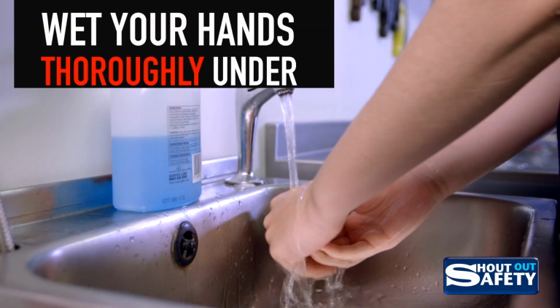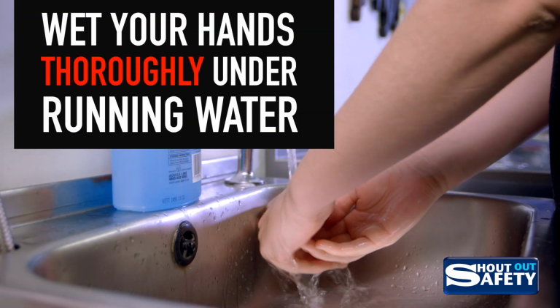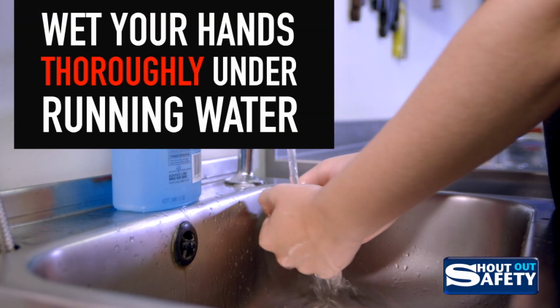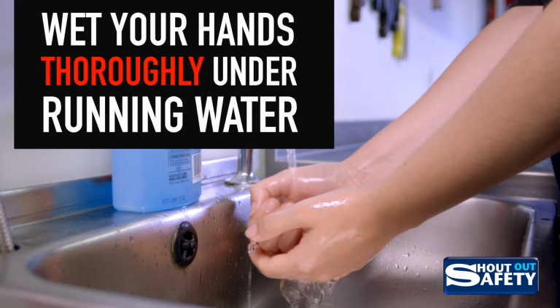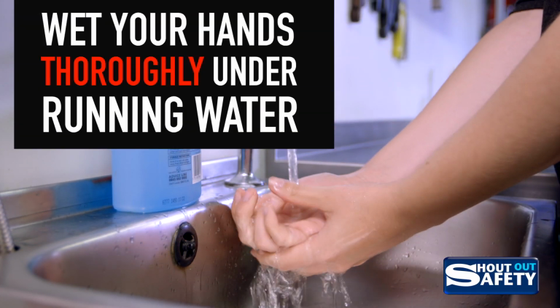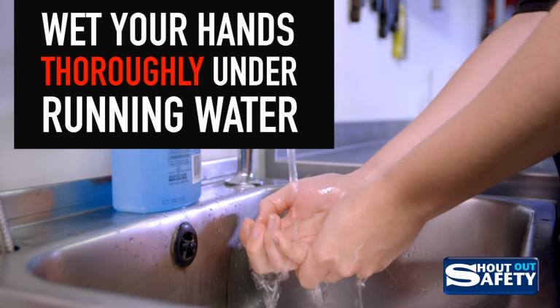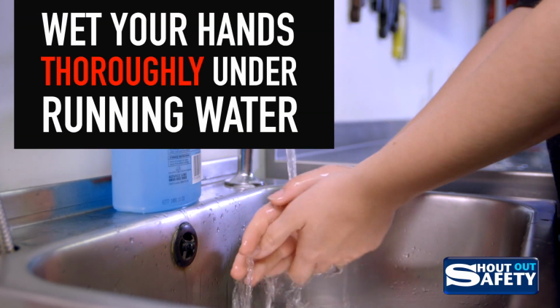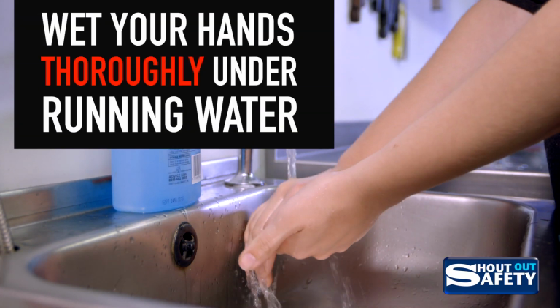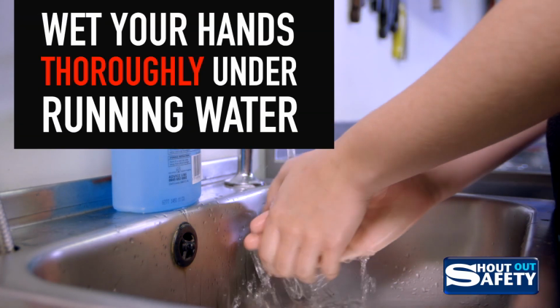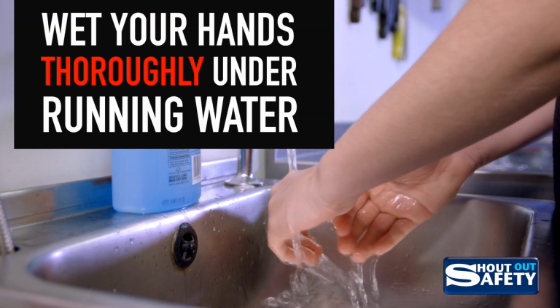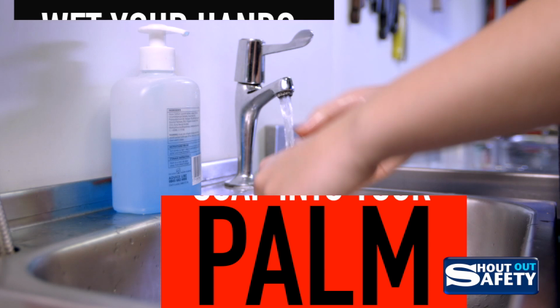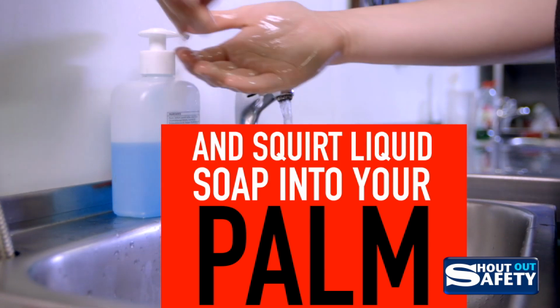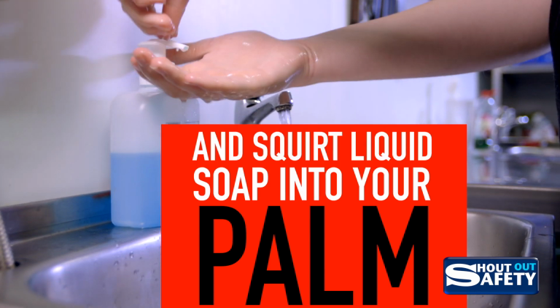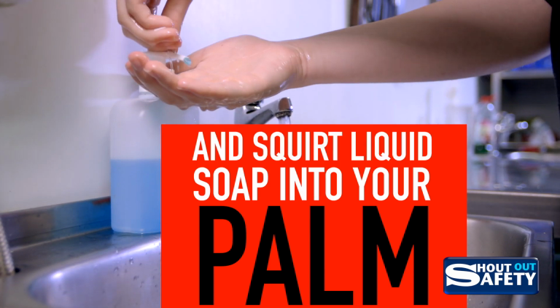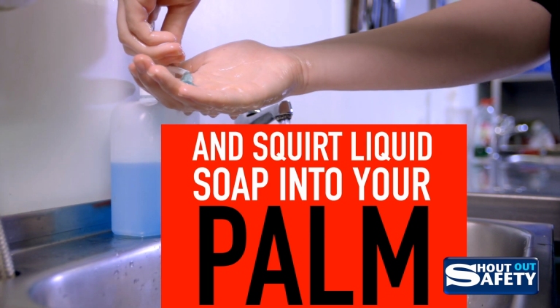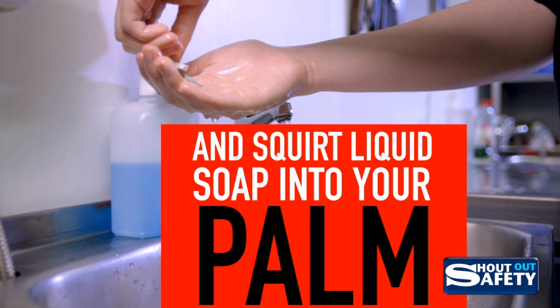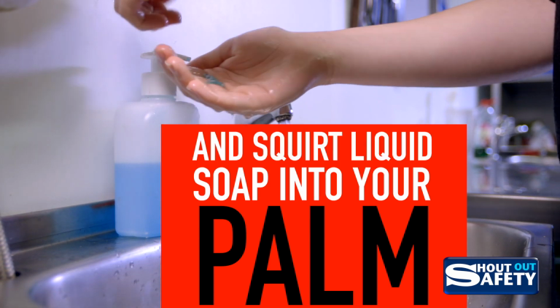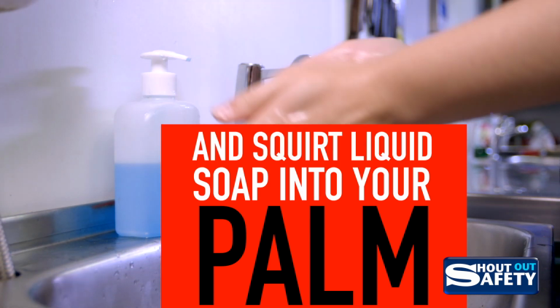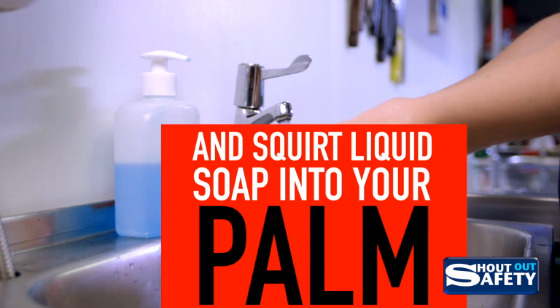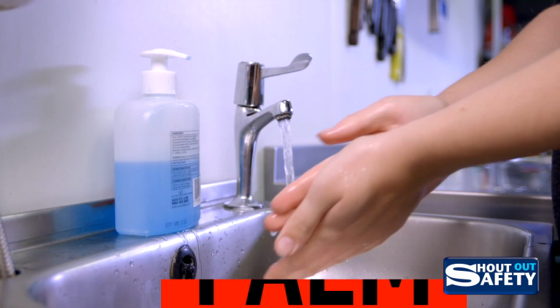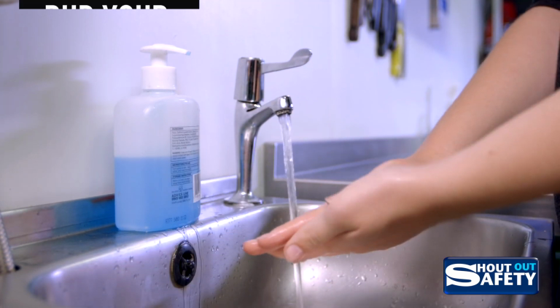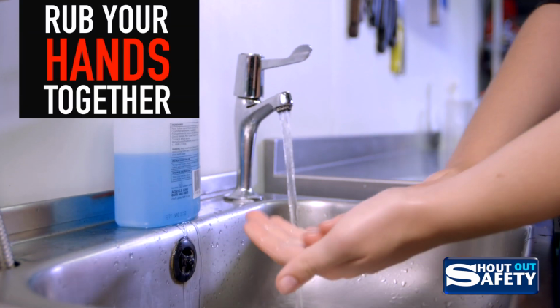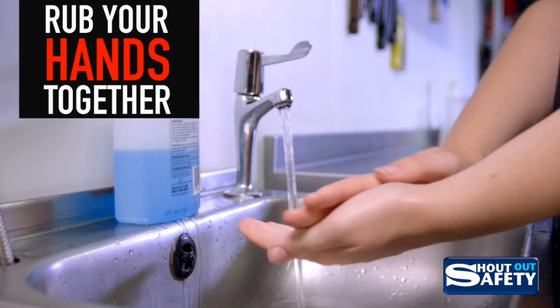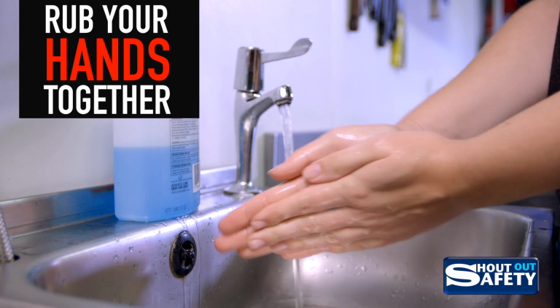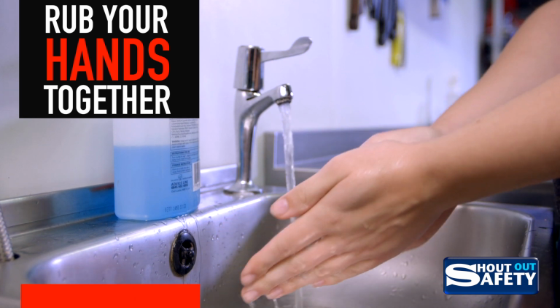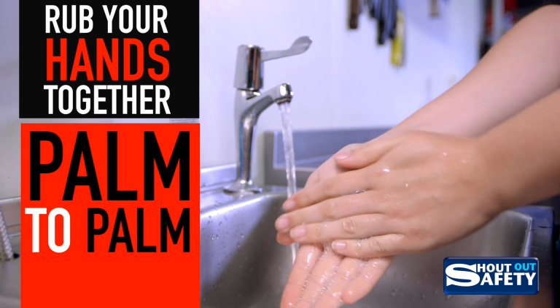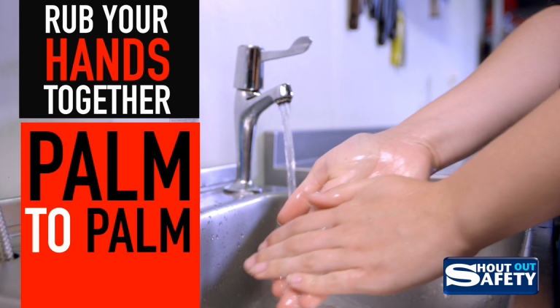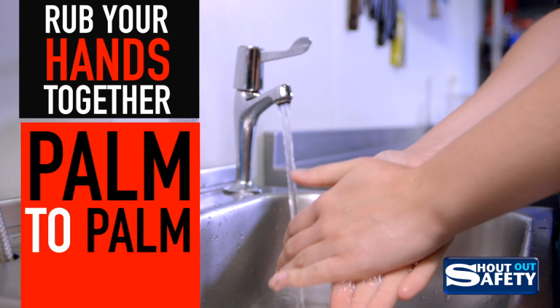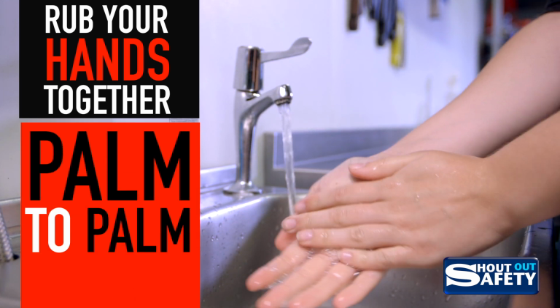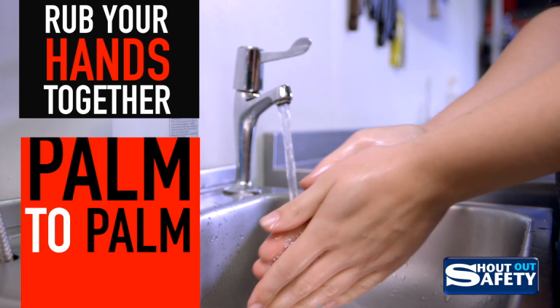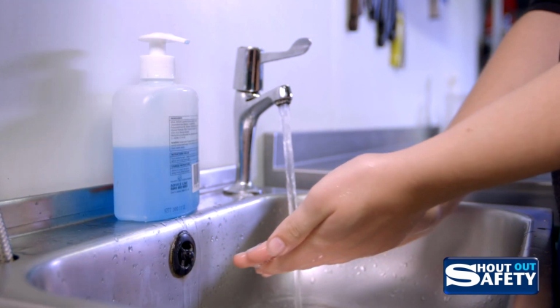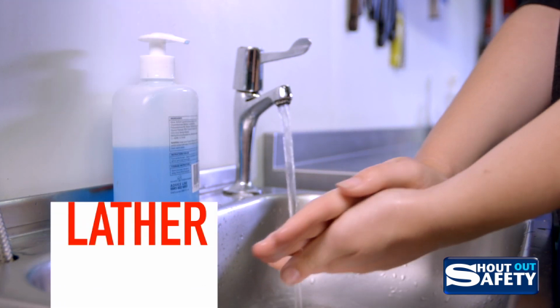Wet your hands thoroughly under warm running water and squirt liquid soap onto your palm. Rub your hands together palm to palm to make a lather.